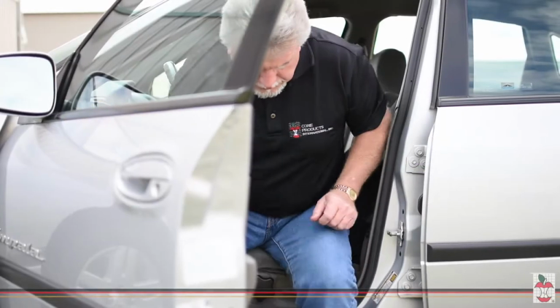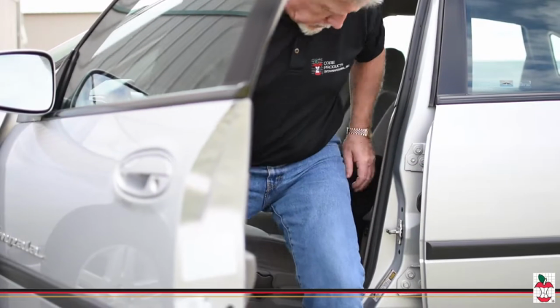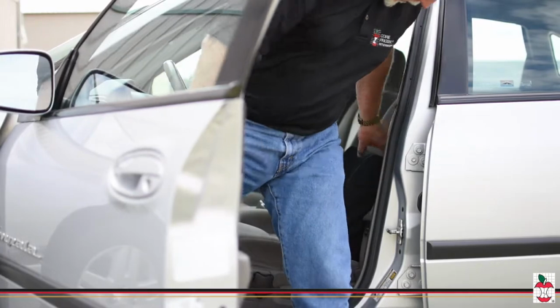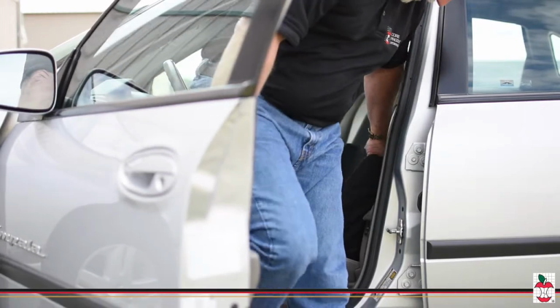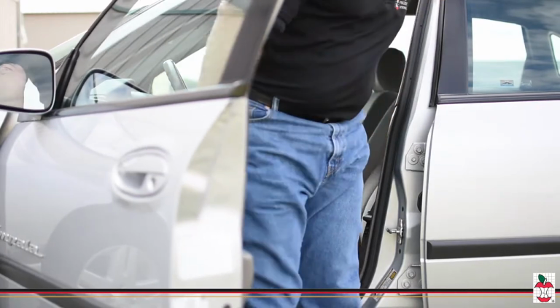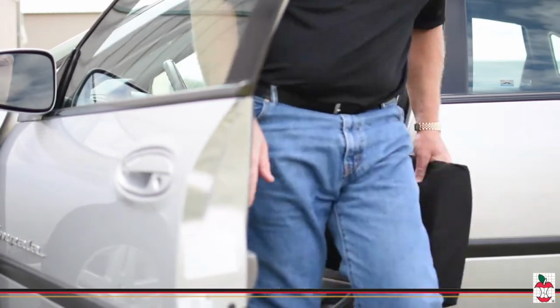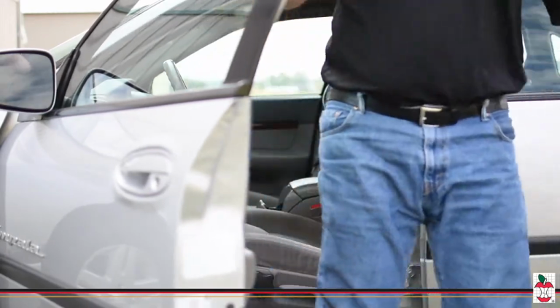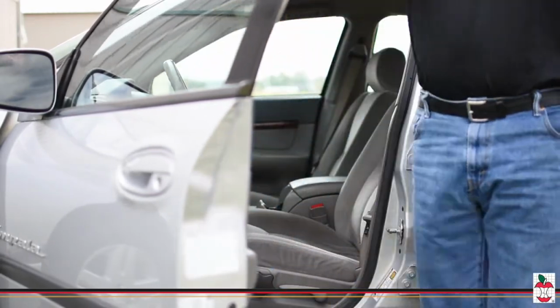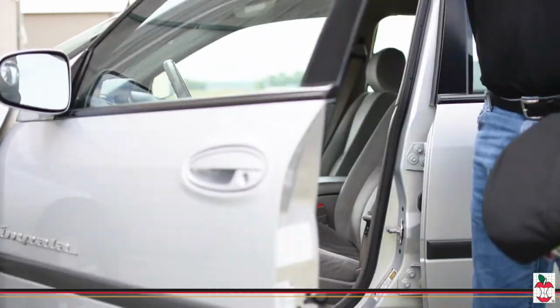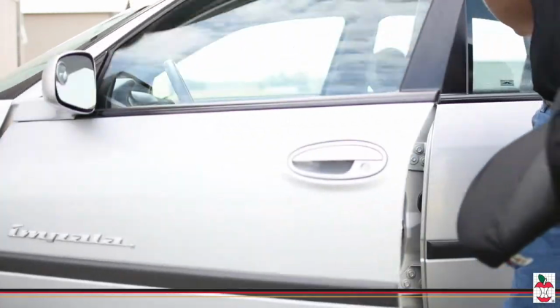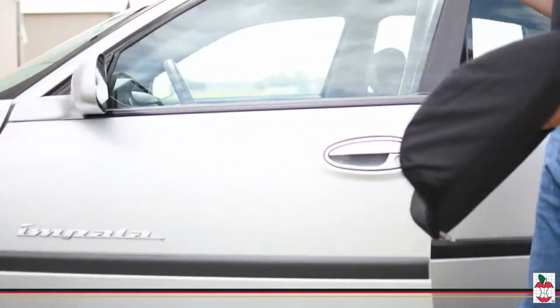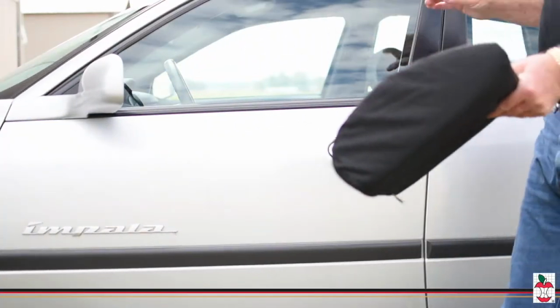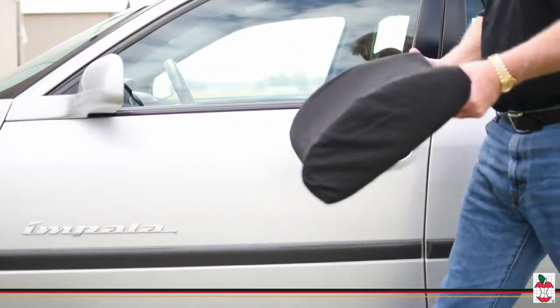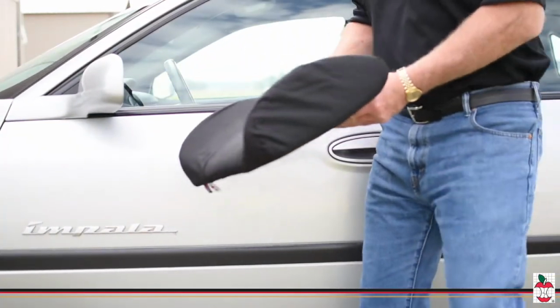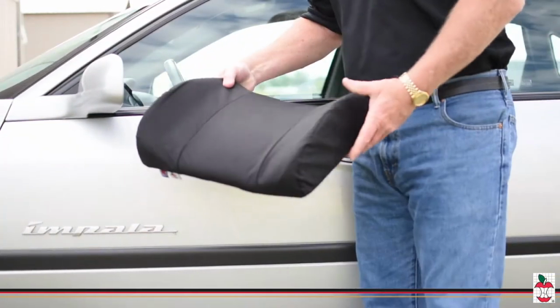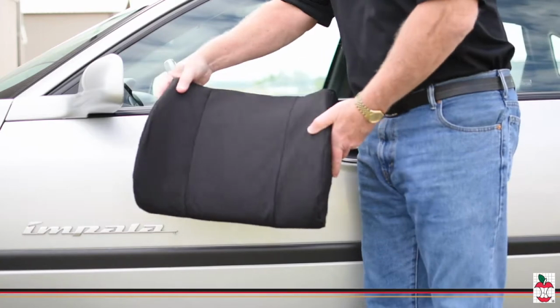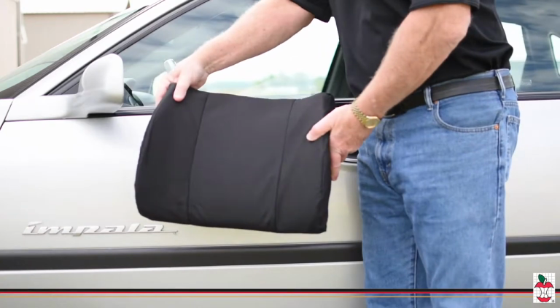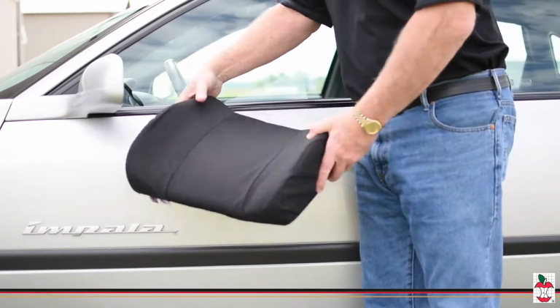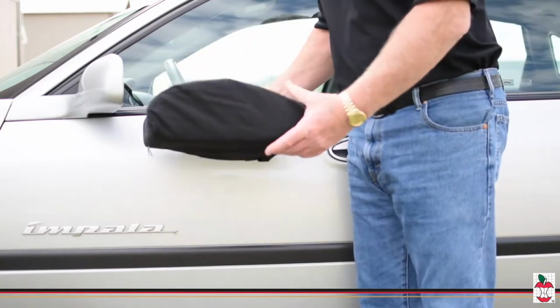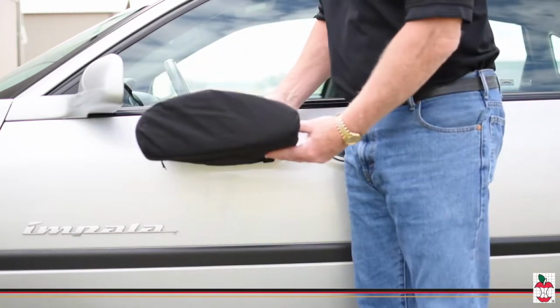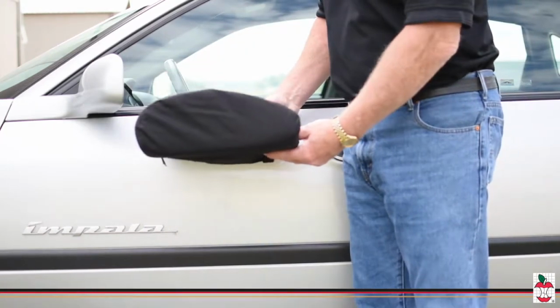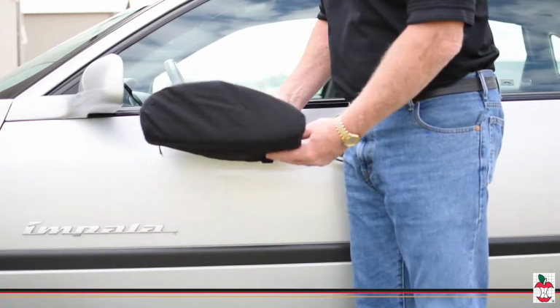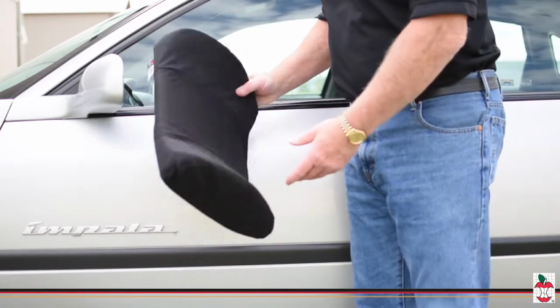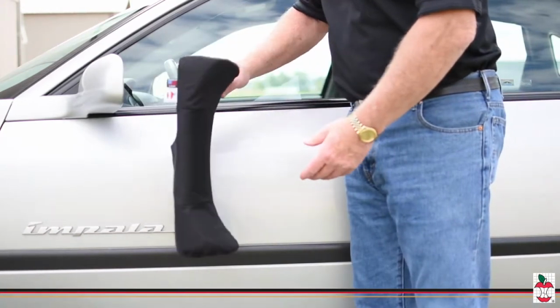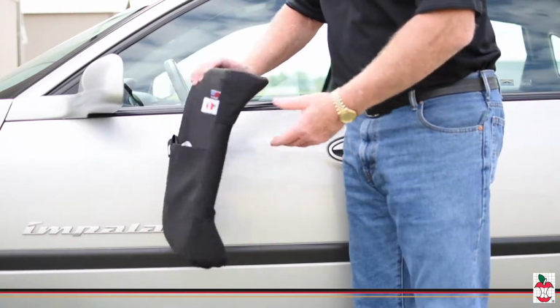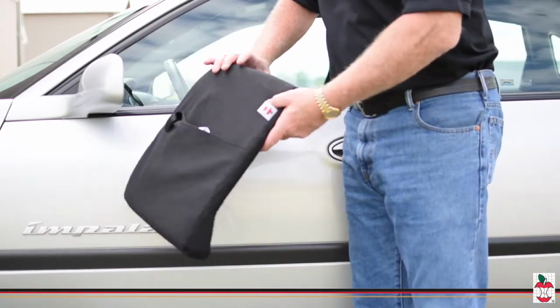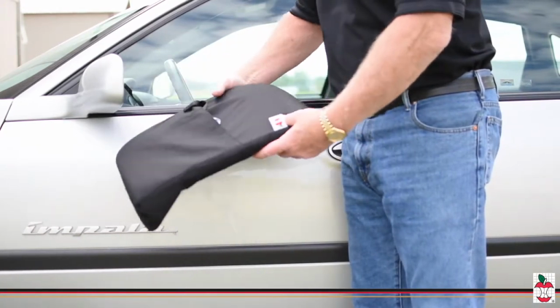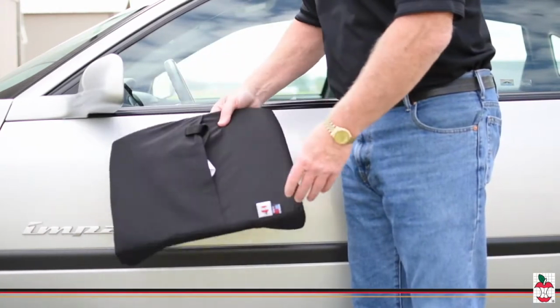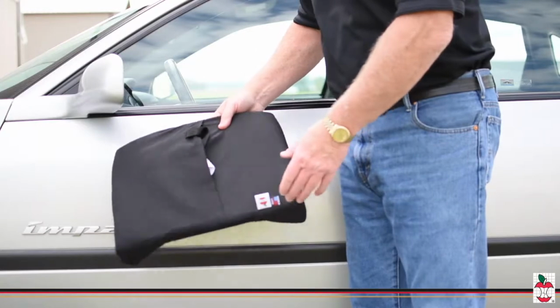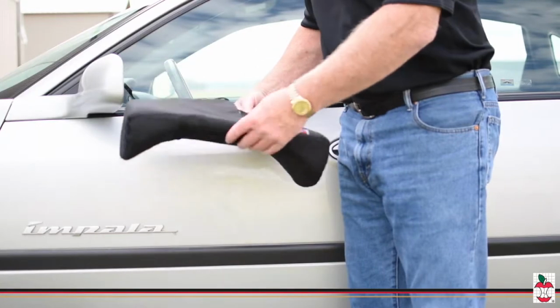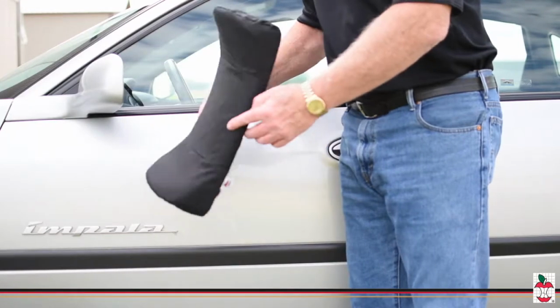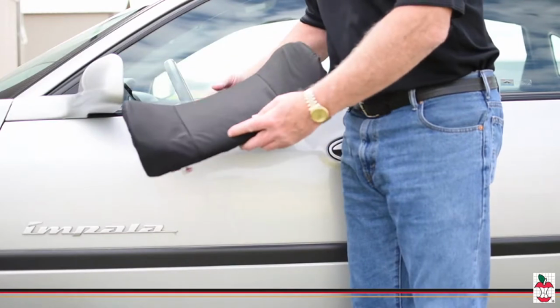Core Products' Sit Back Plus Lumbar Support provides all the comfort and quality of our standard Sit Back Rest and a slightly wider backrest. It is designed for those with larger frames or those who just want a little more room on the side.